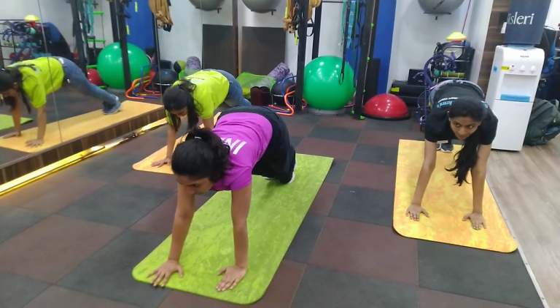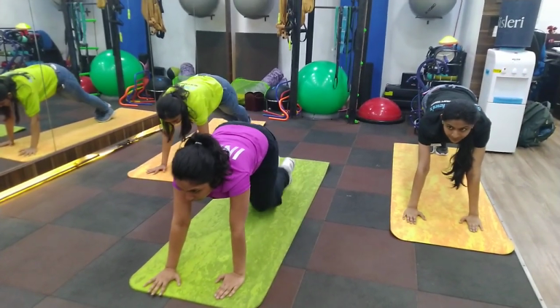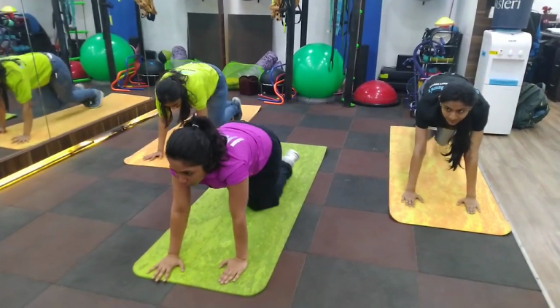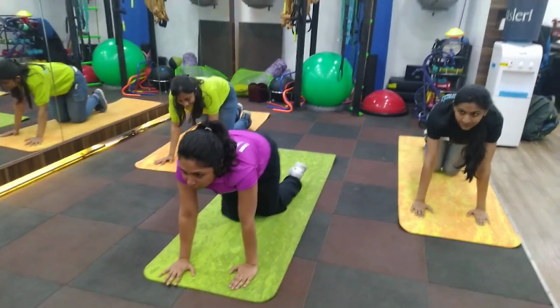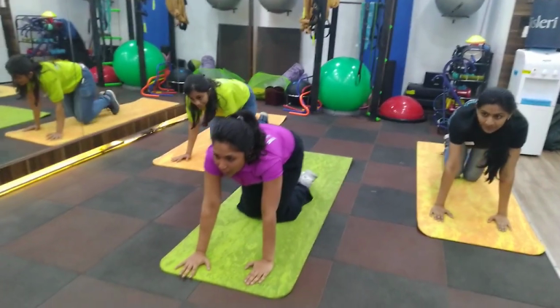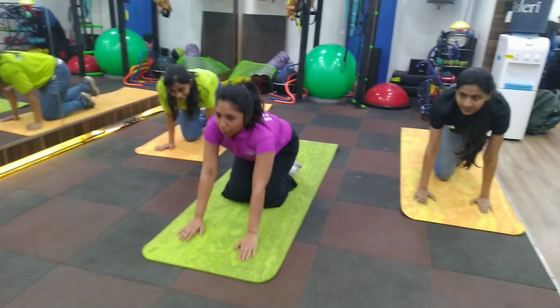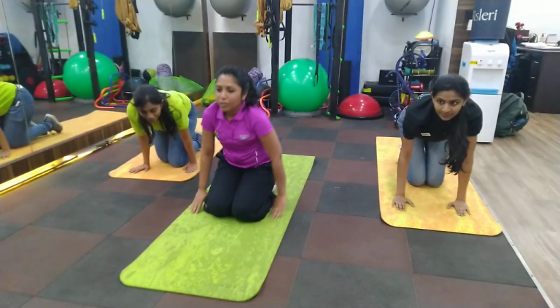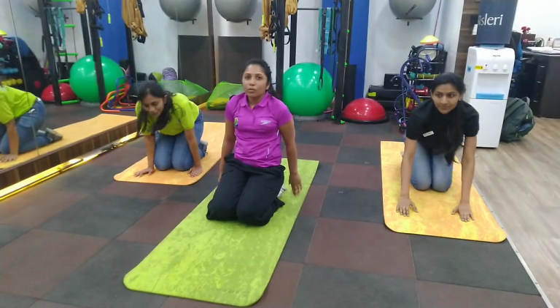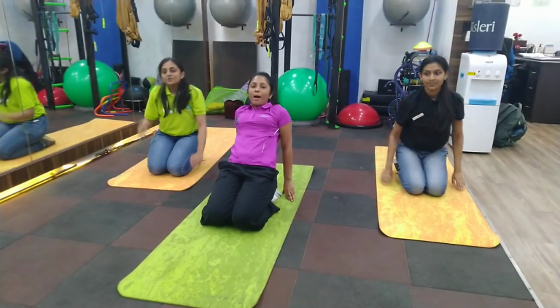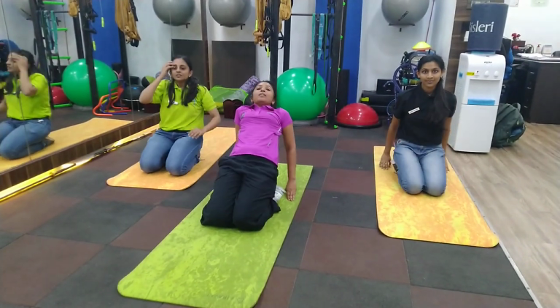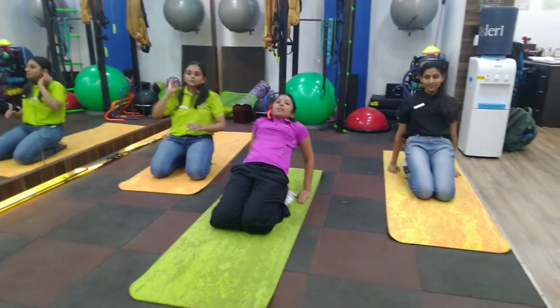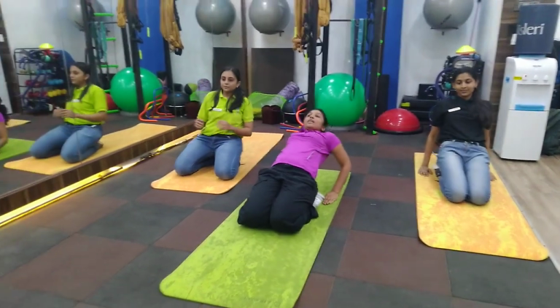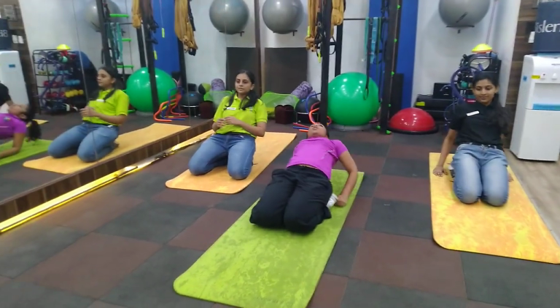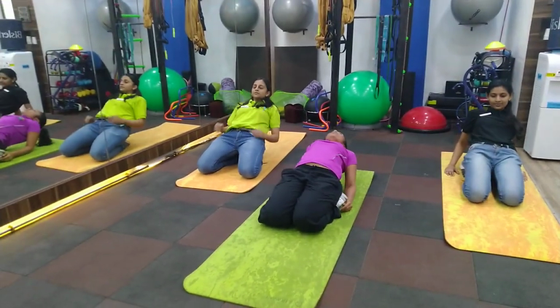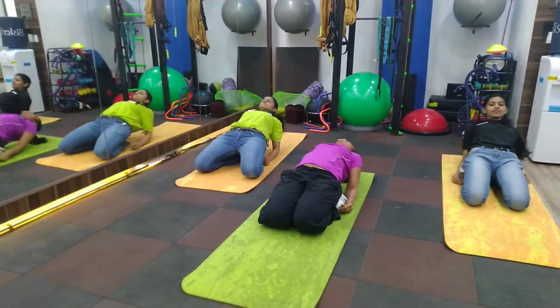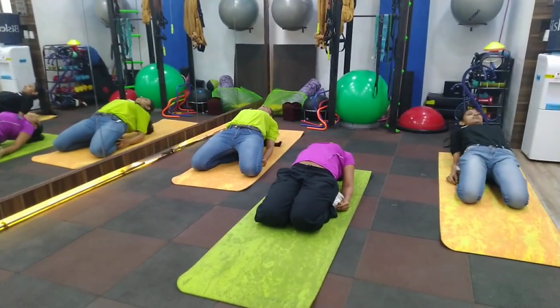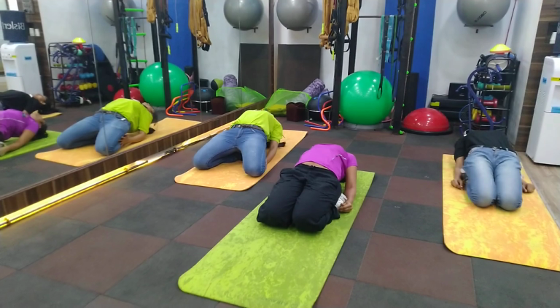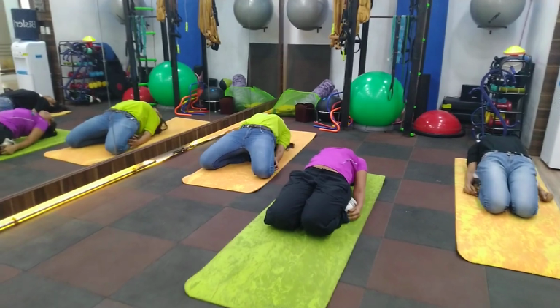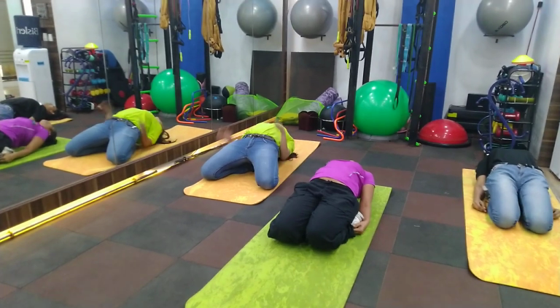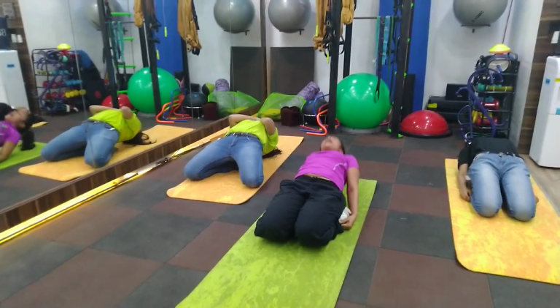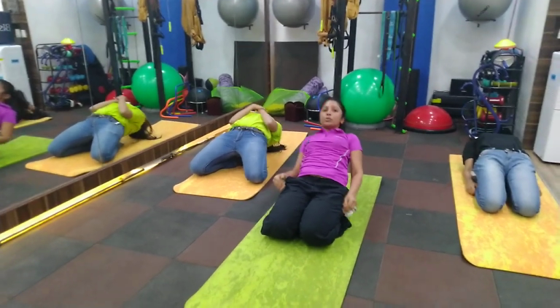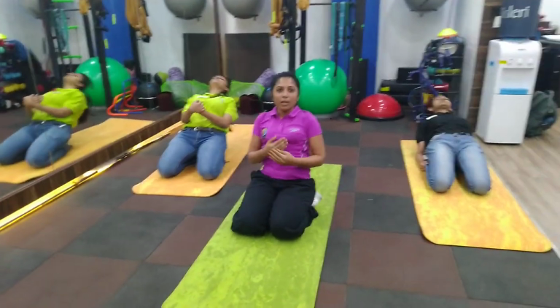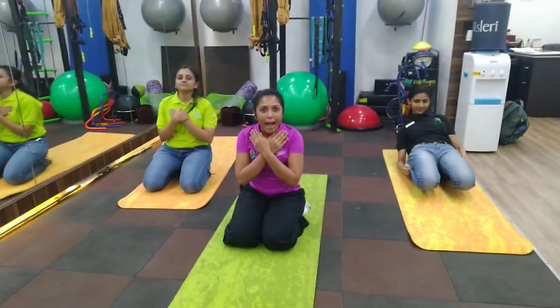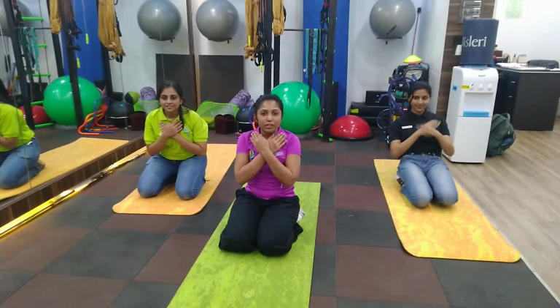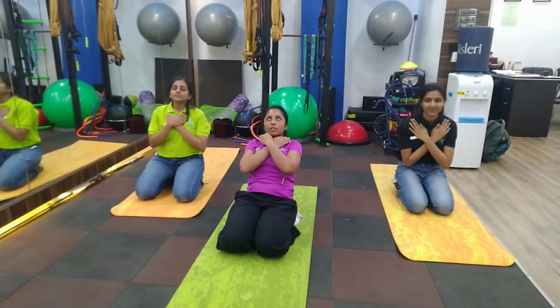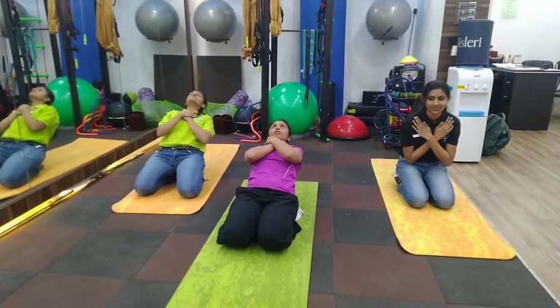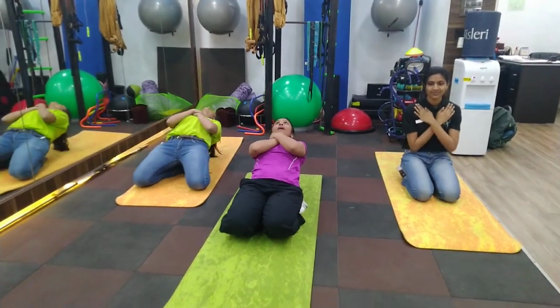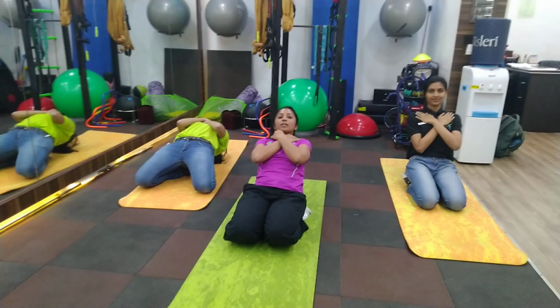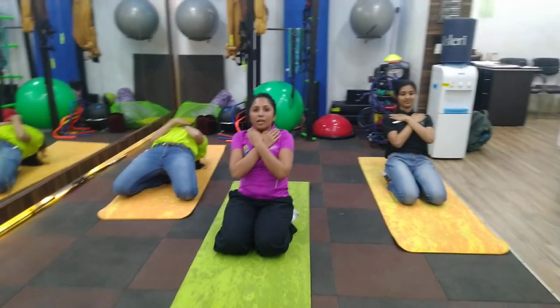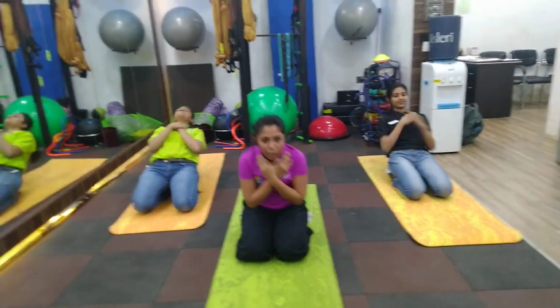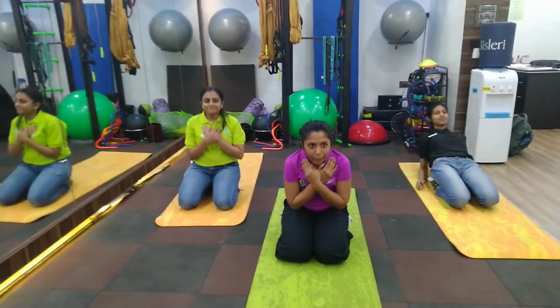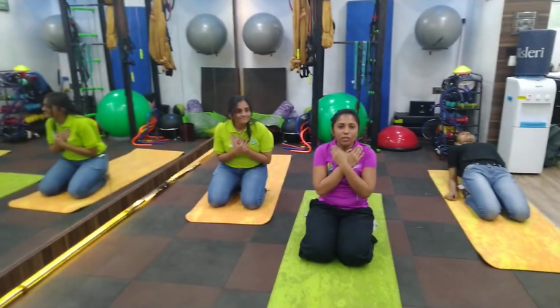Then we go from this position back into Vajrasana, going back down there, and we do the ab crunching. So you go back and you do the ab crunching.